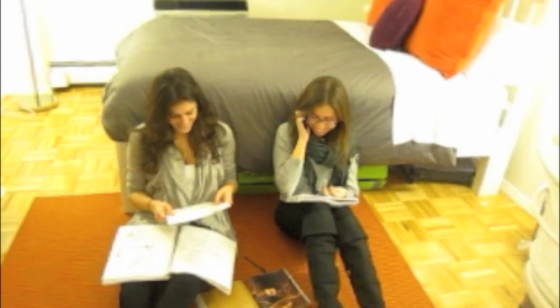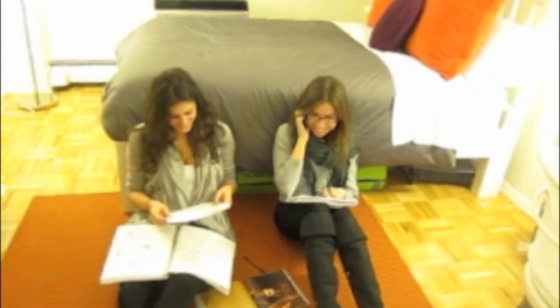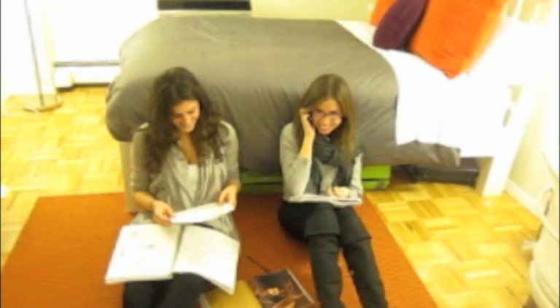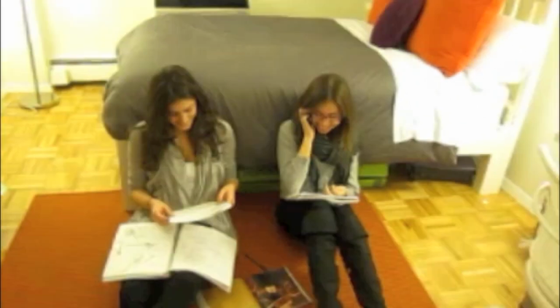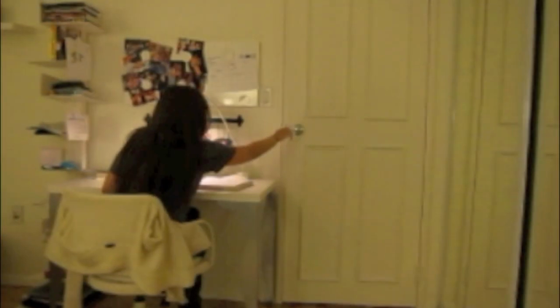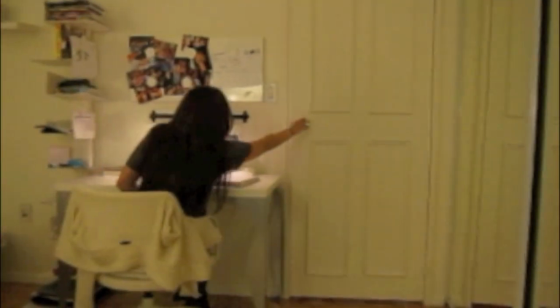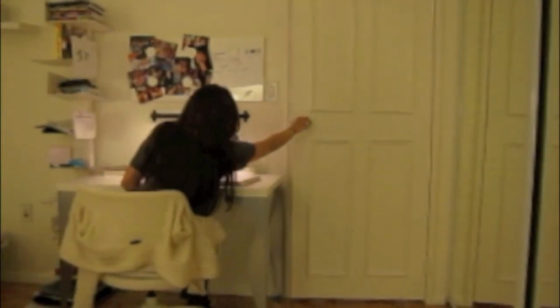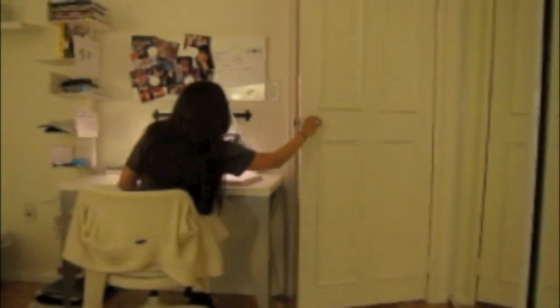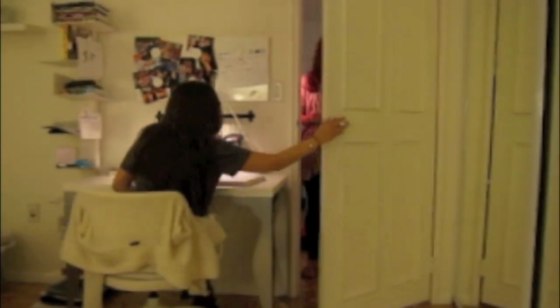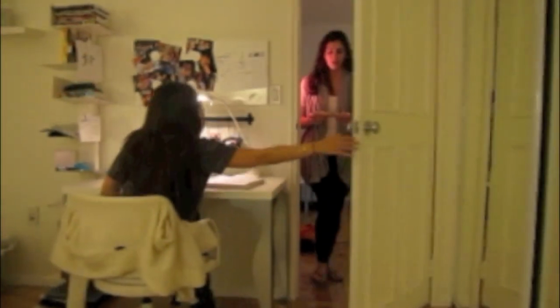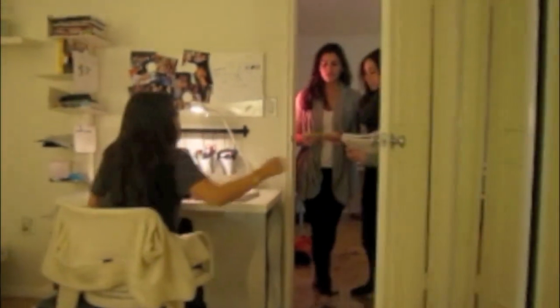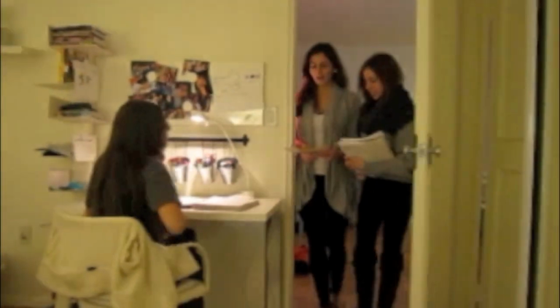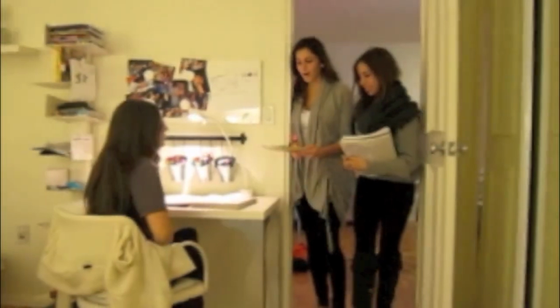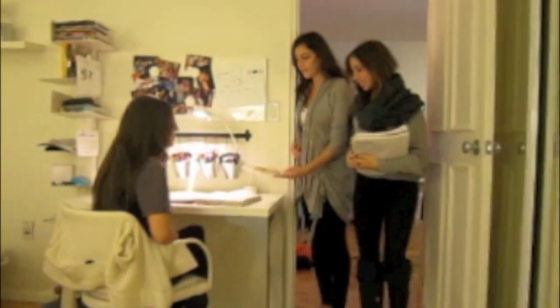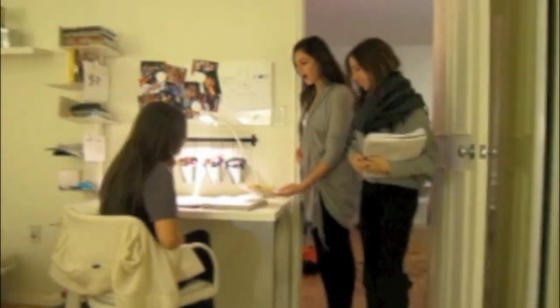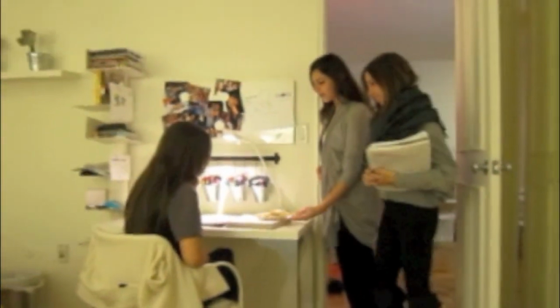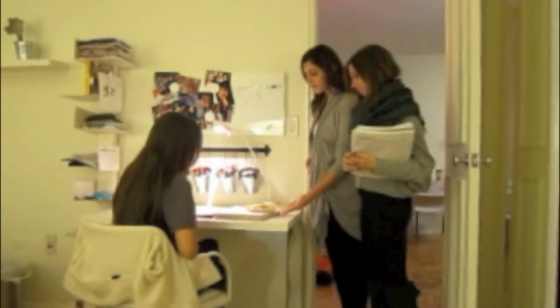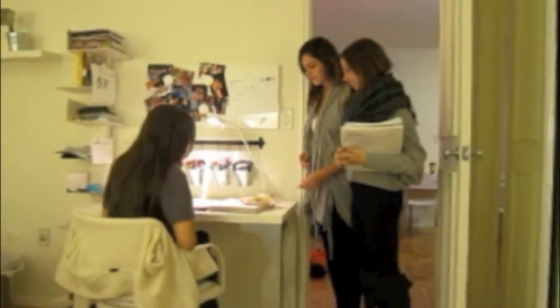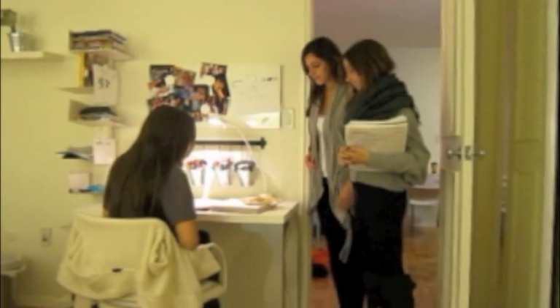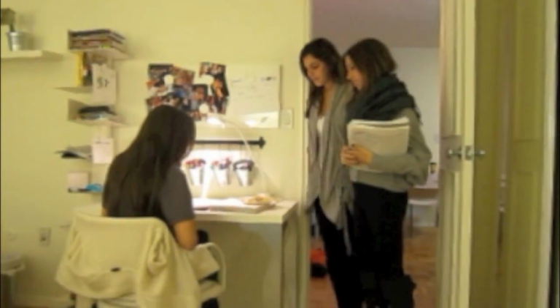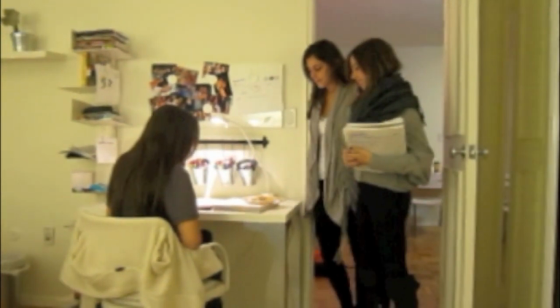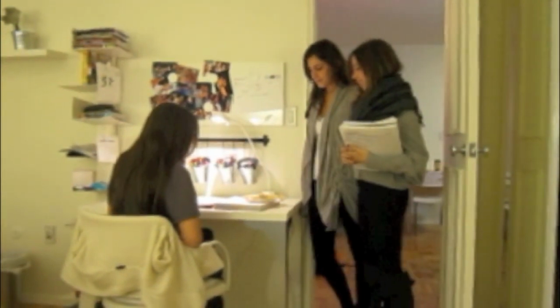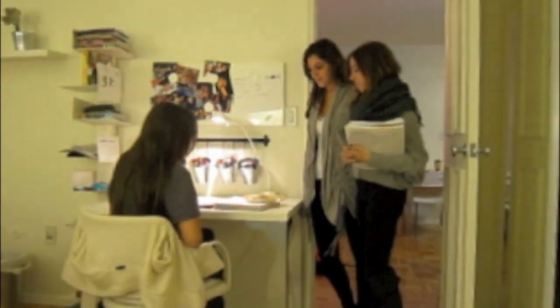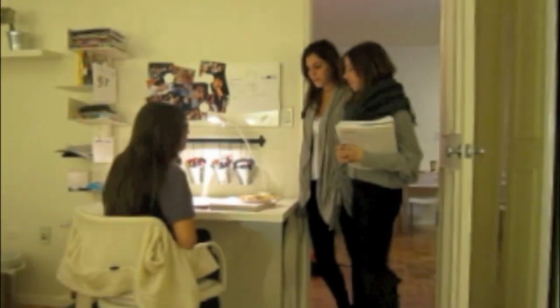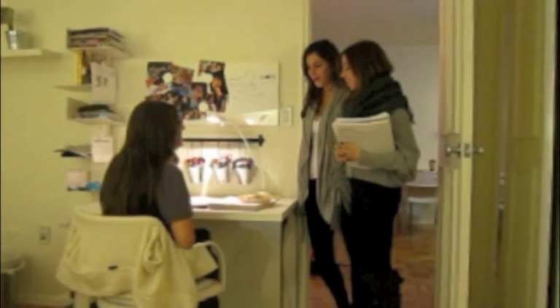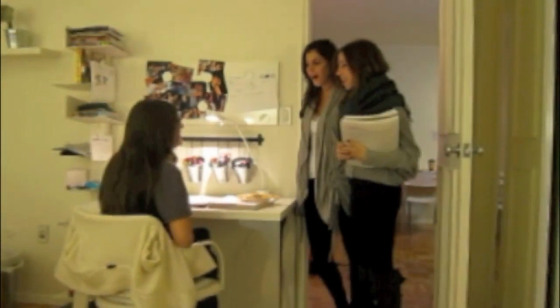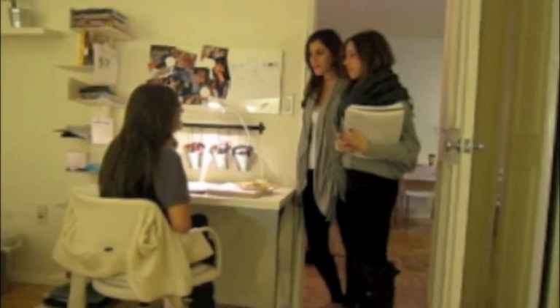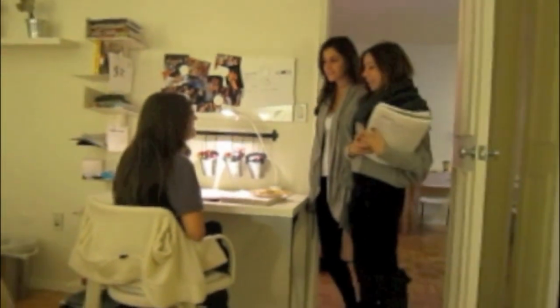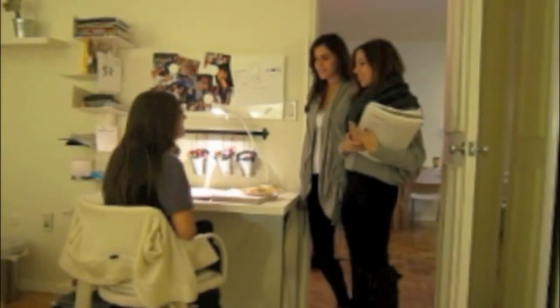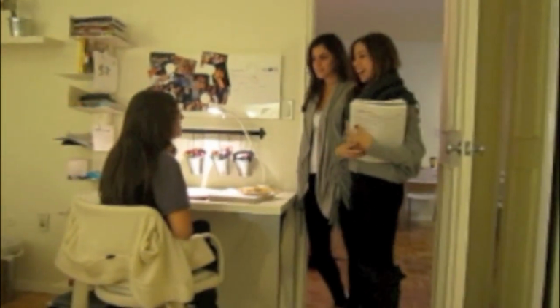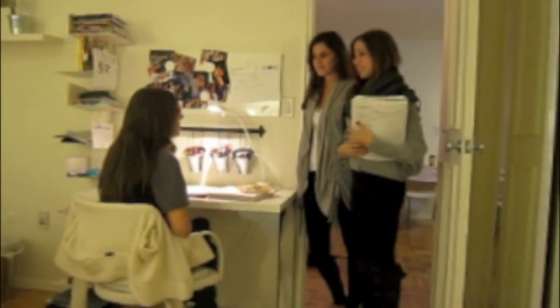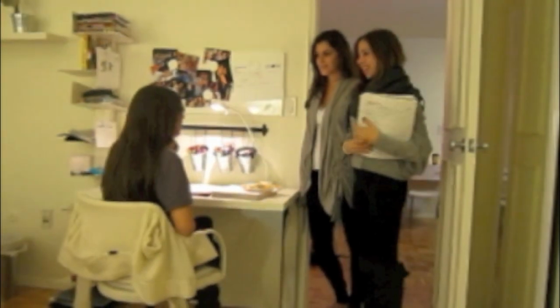Okay, see you soon. You're finally here. Look, Steph, we brought the avocado. Ew, why is it so brown? We don't know. We made it just an hour ago.